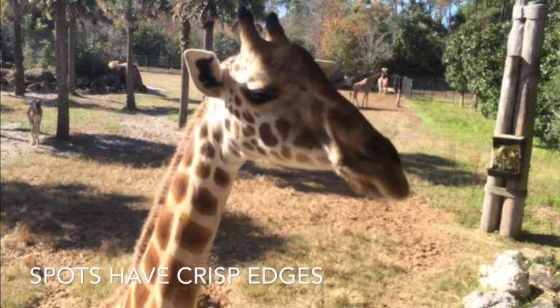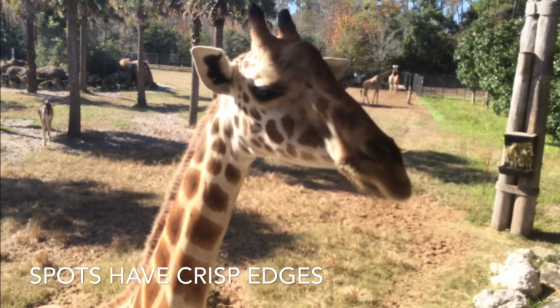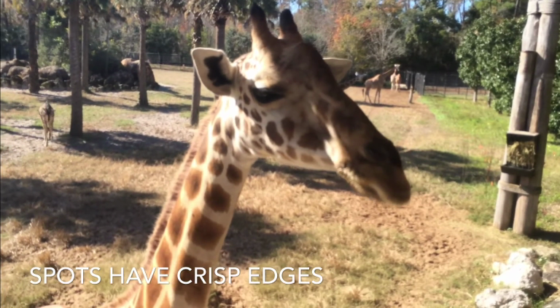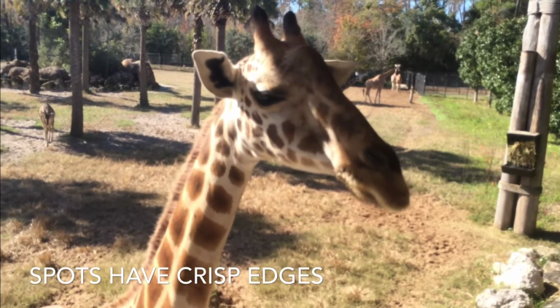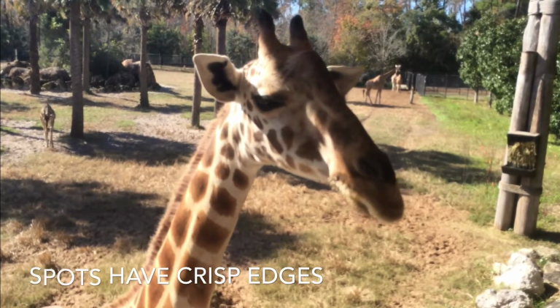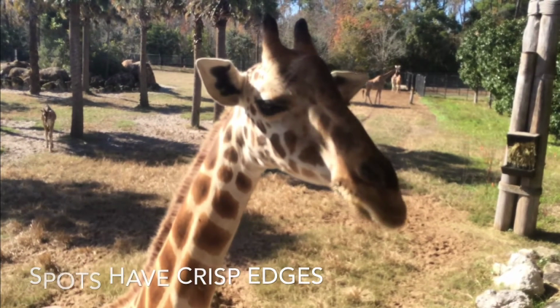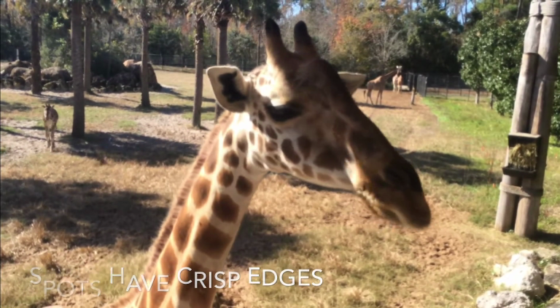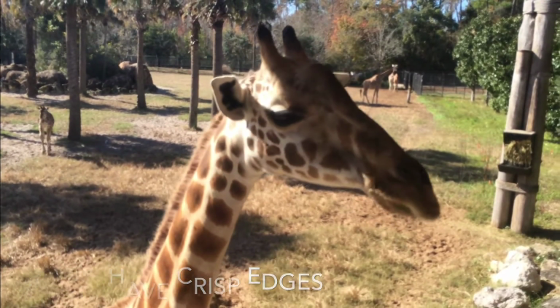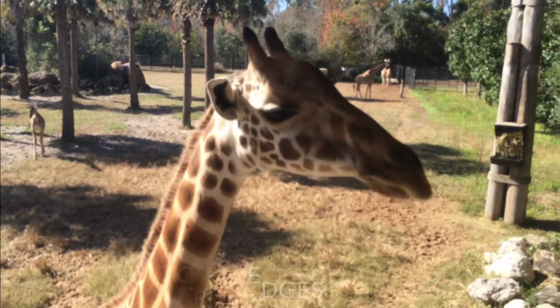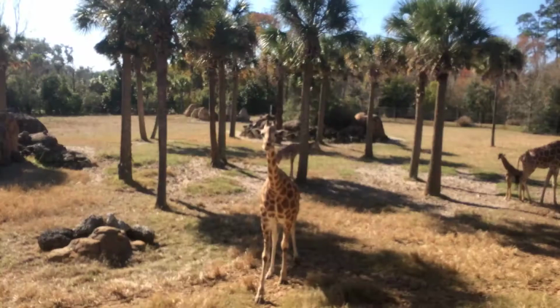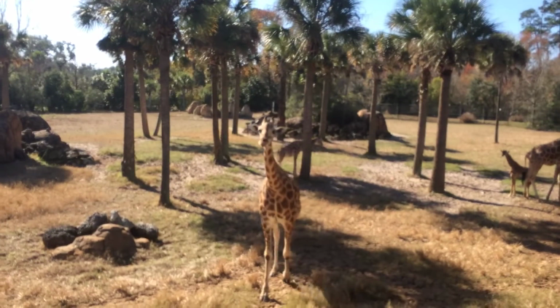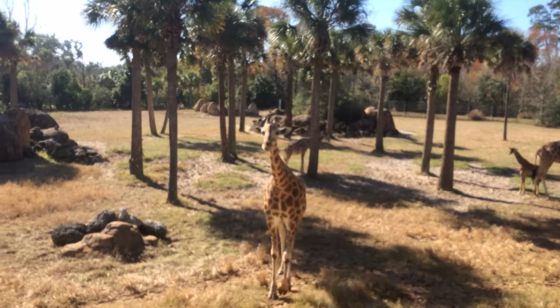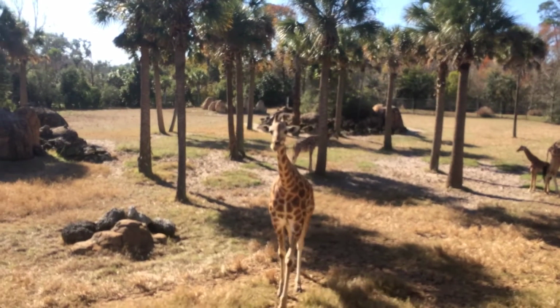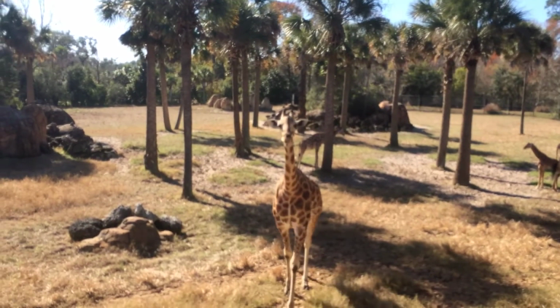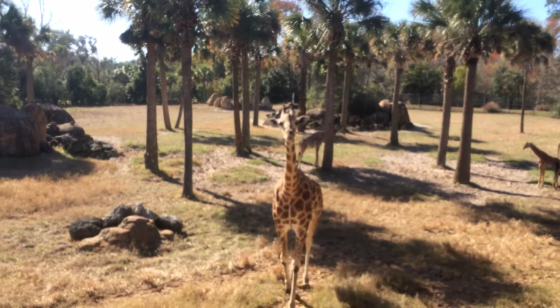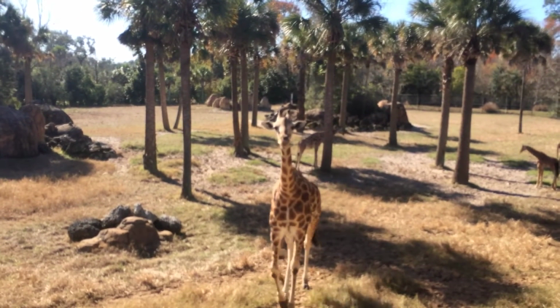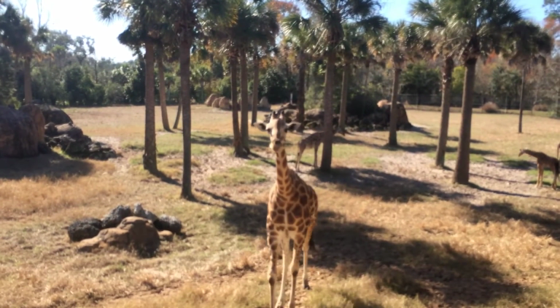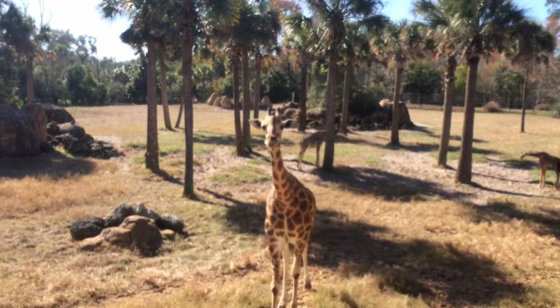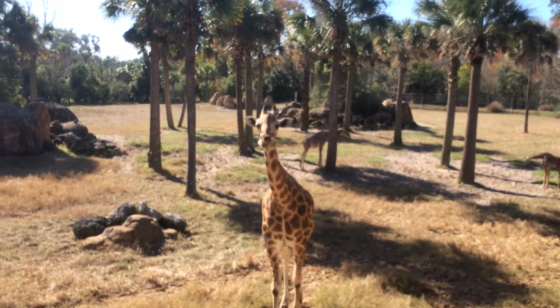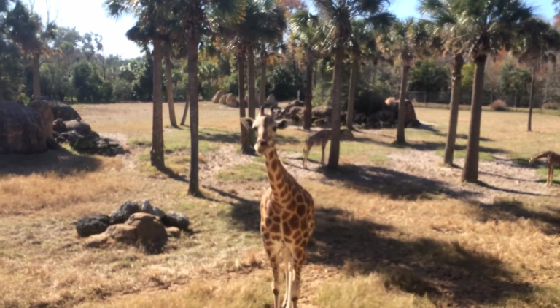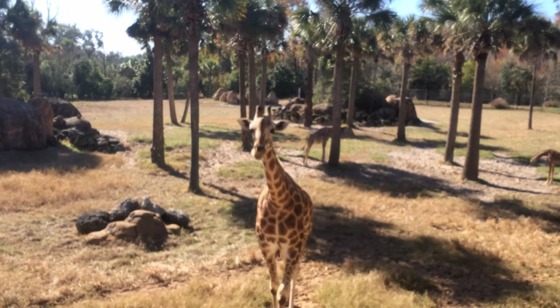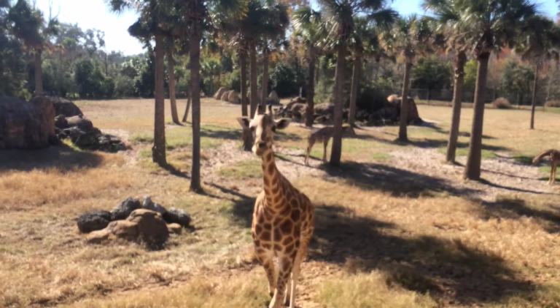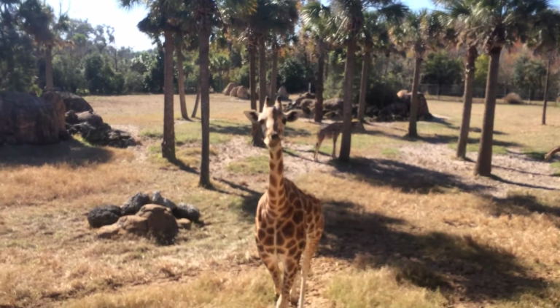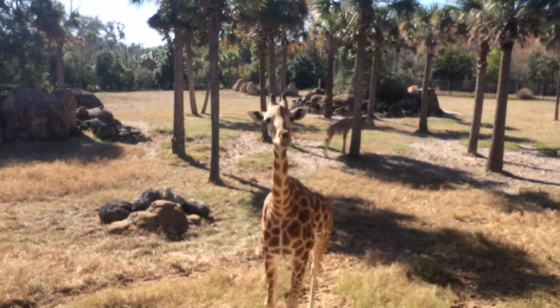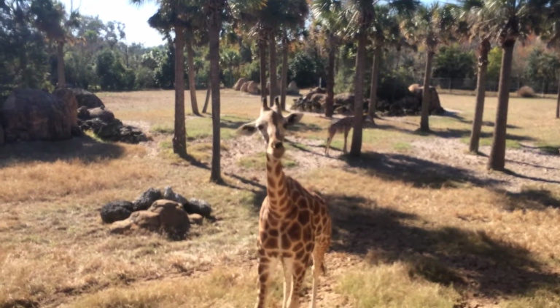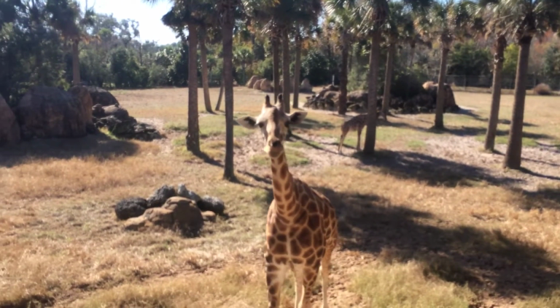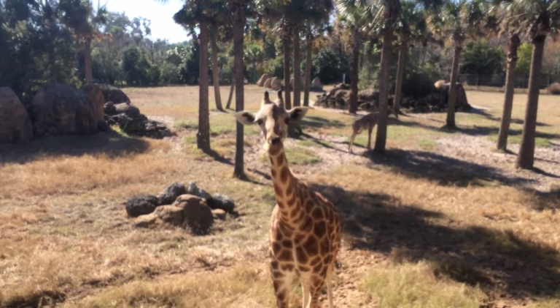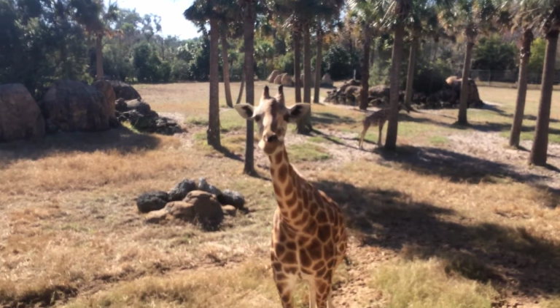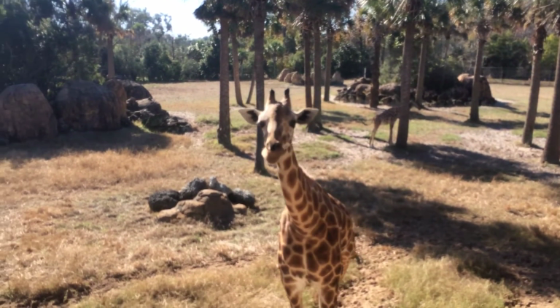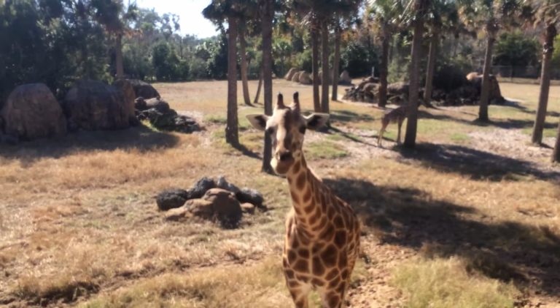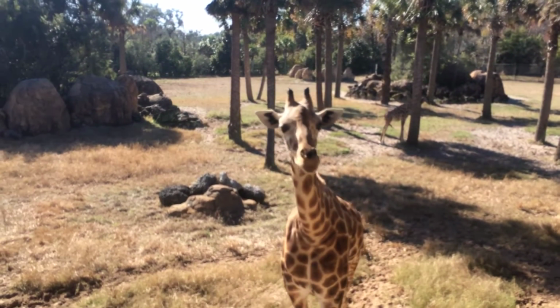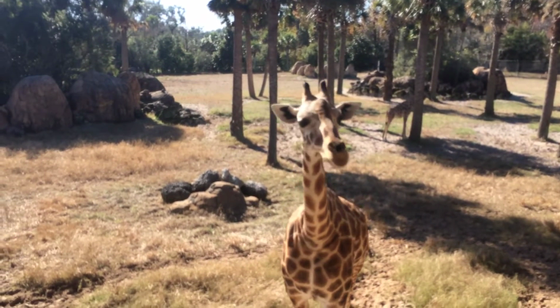Even though the giraffes have super long necks, they have the same amount of neck bones as we do, just bigger.